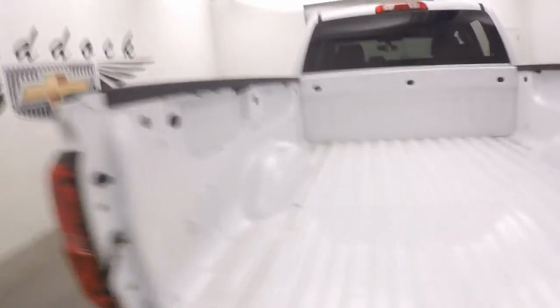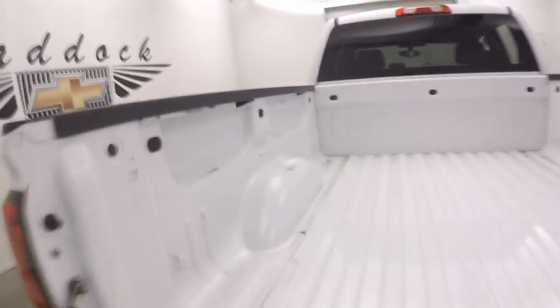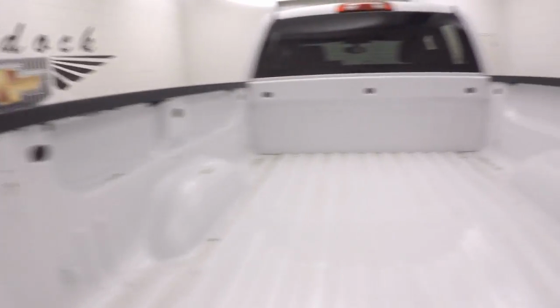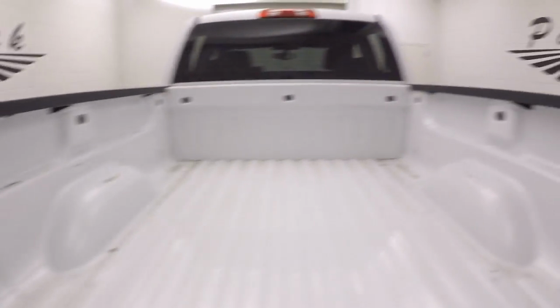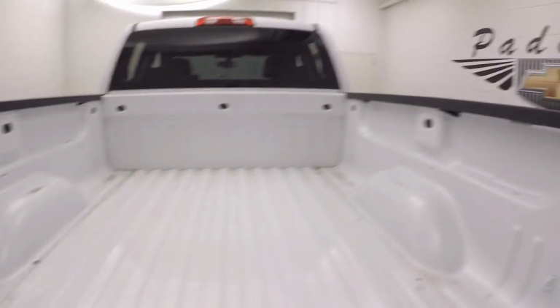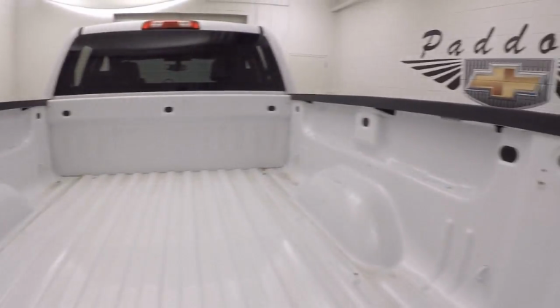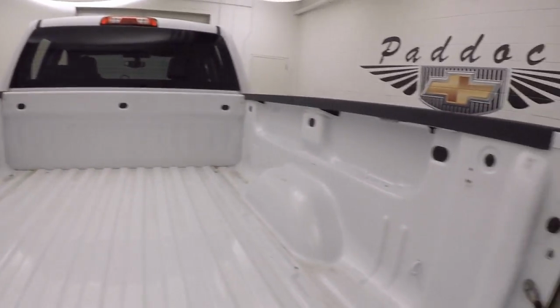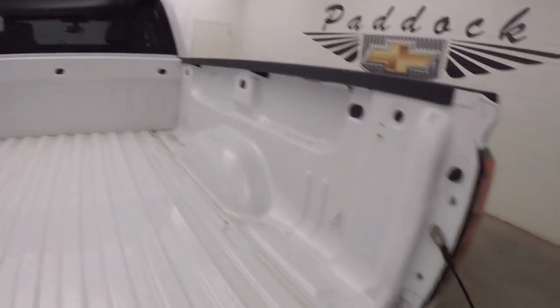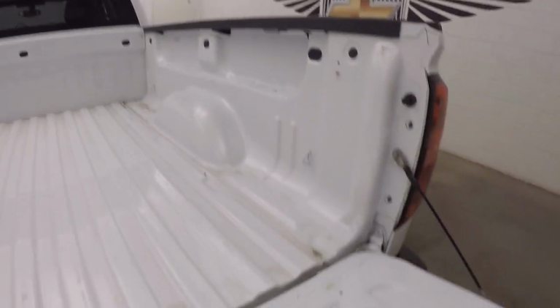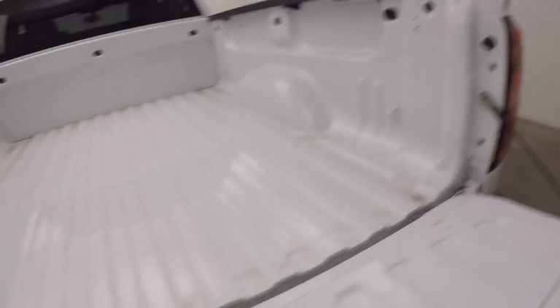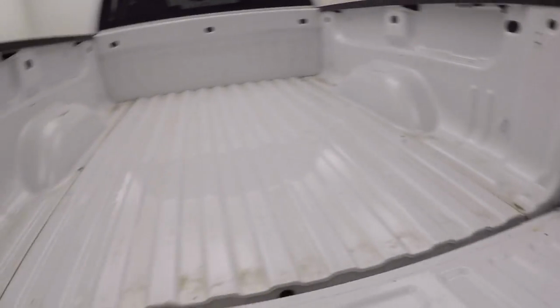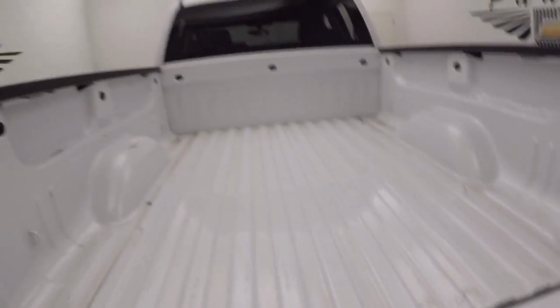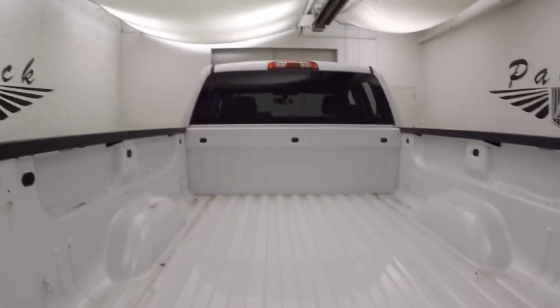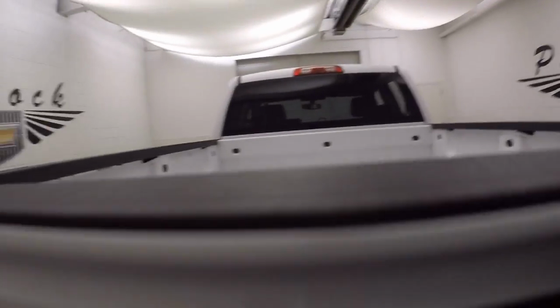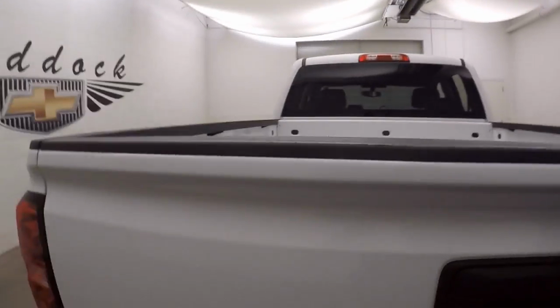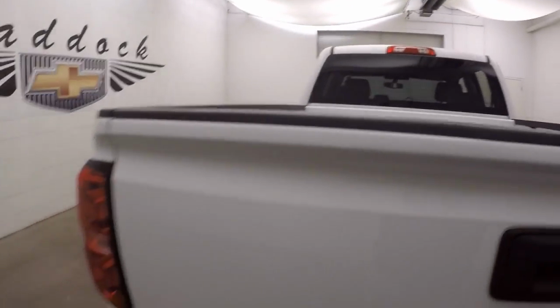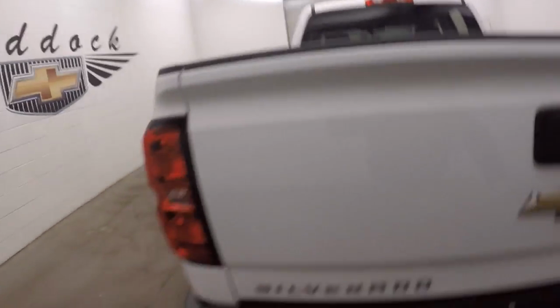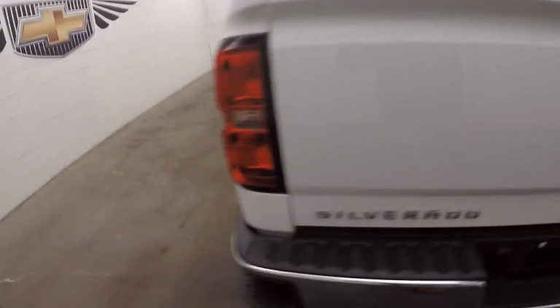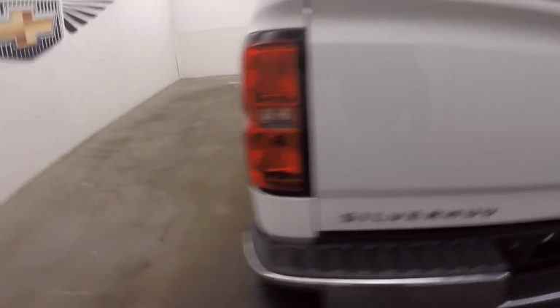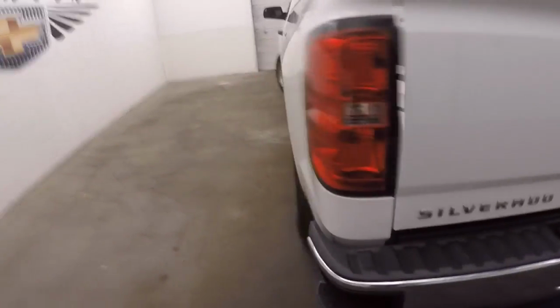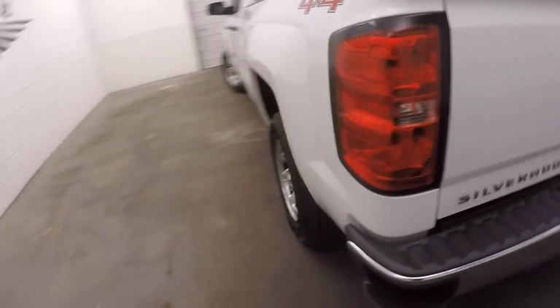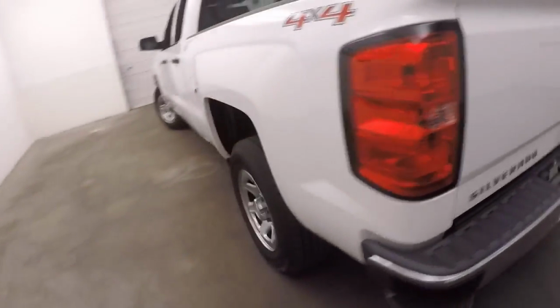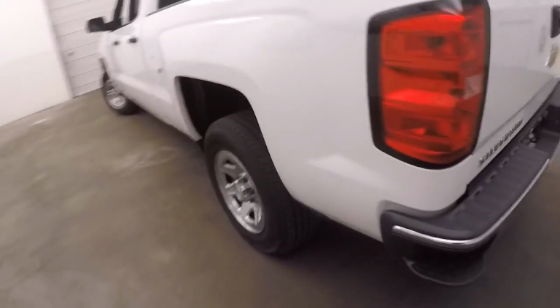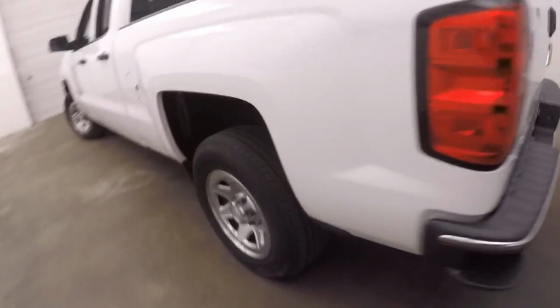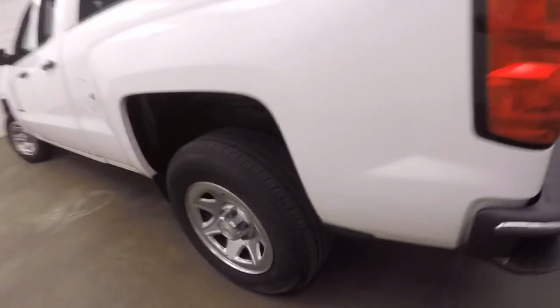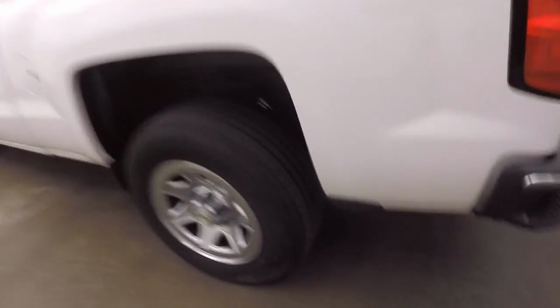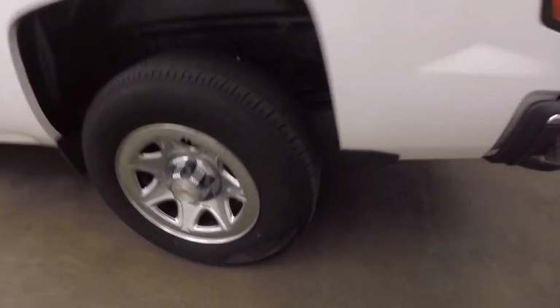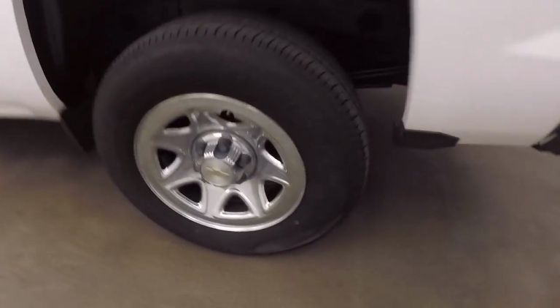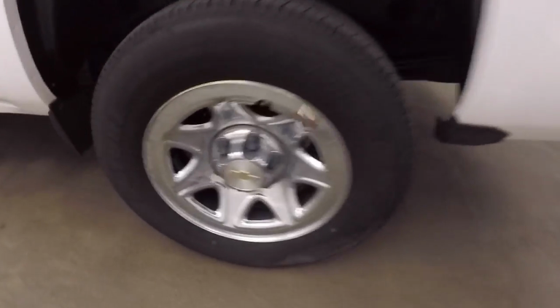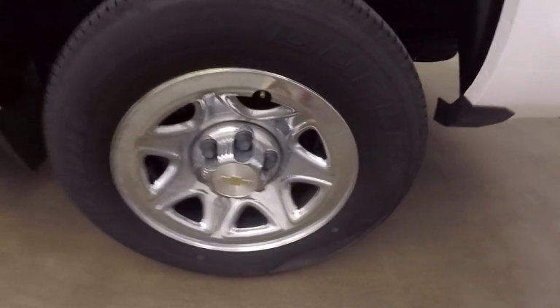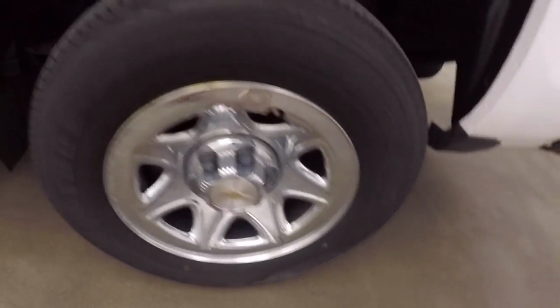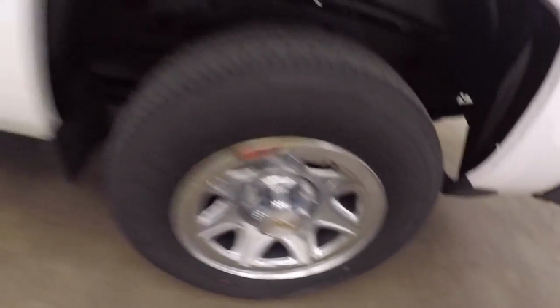That's in great shape. There's the wheels.